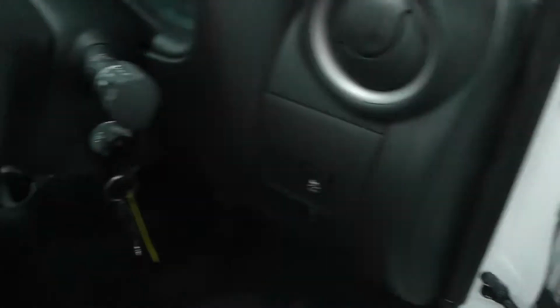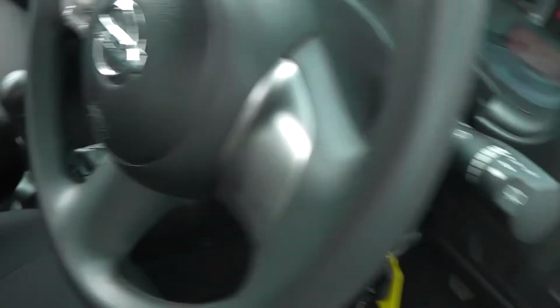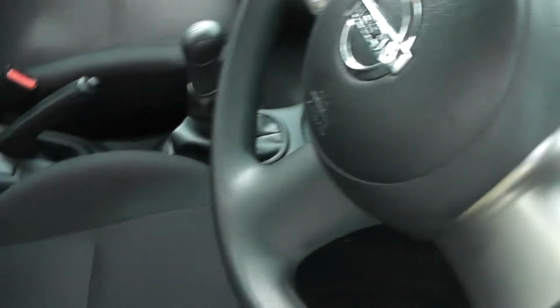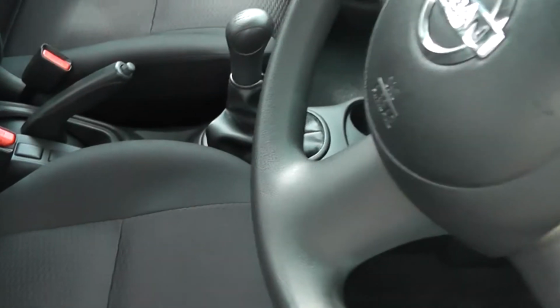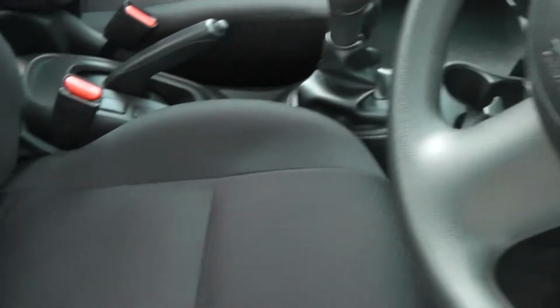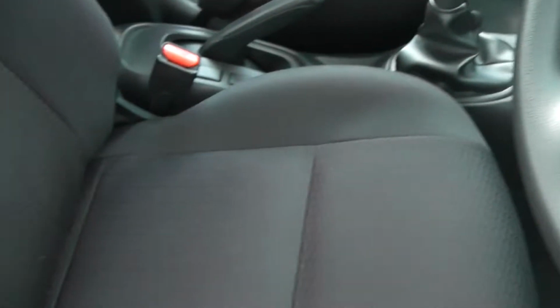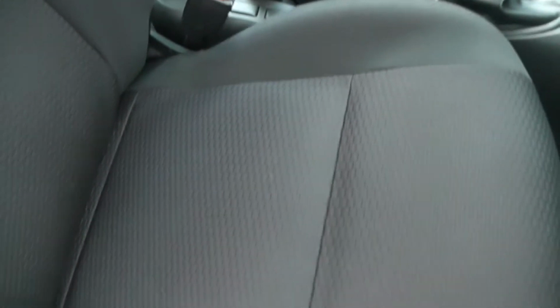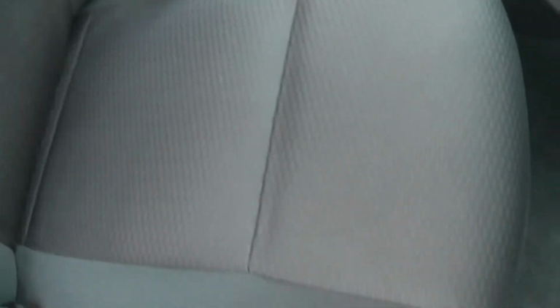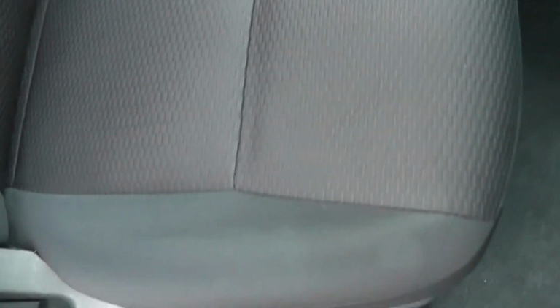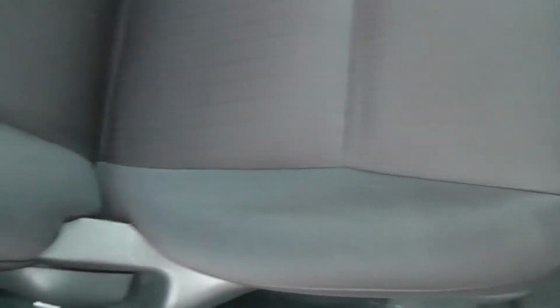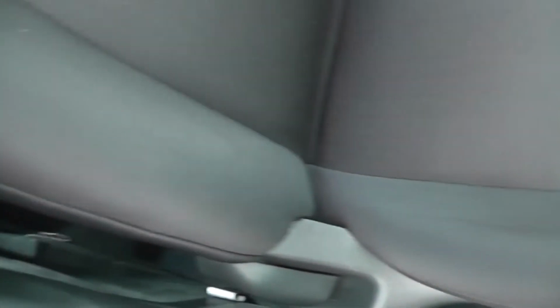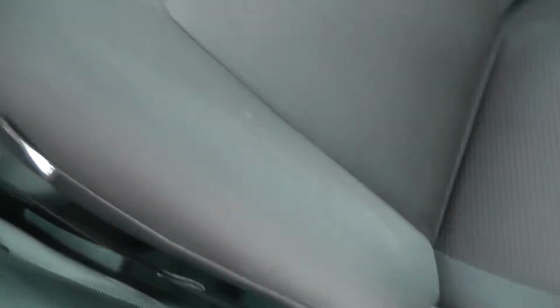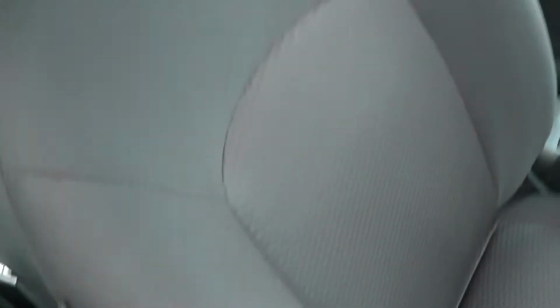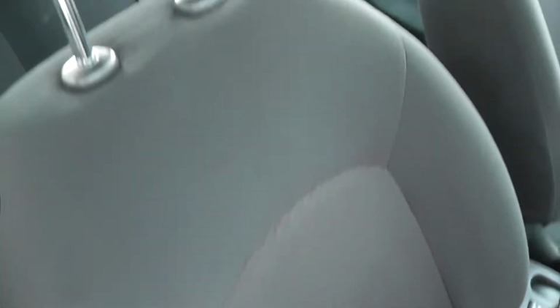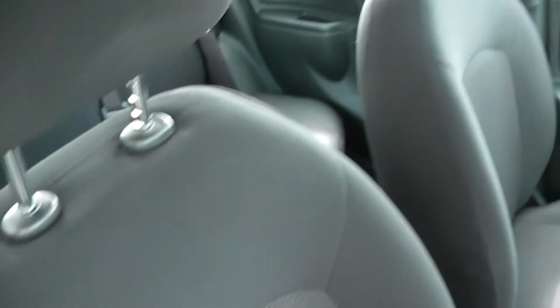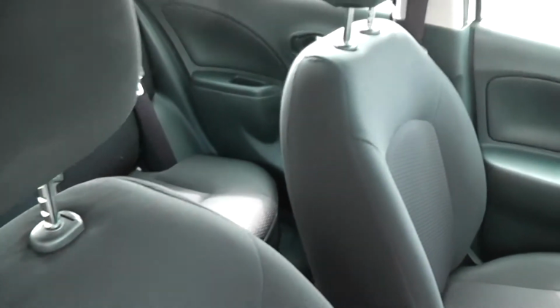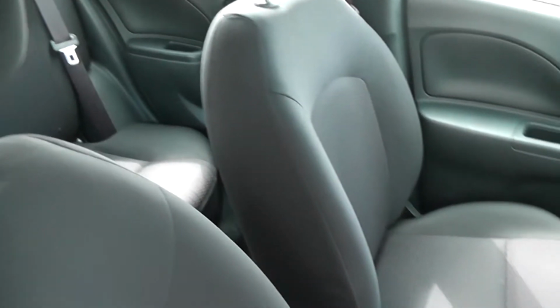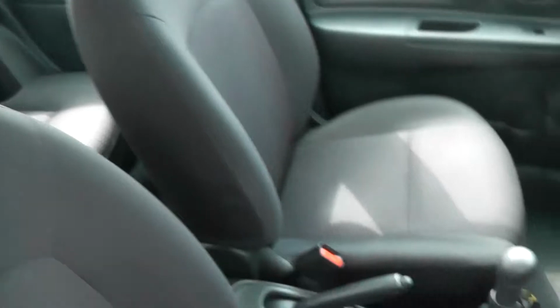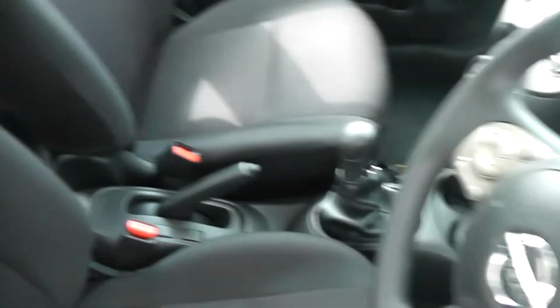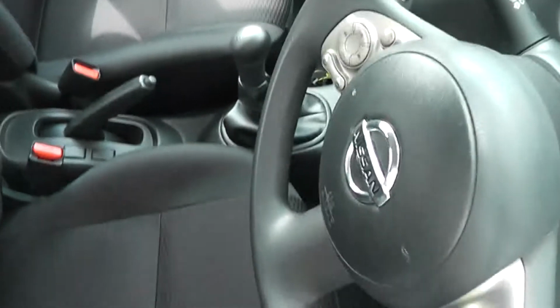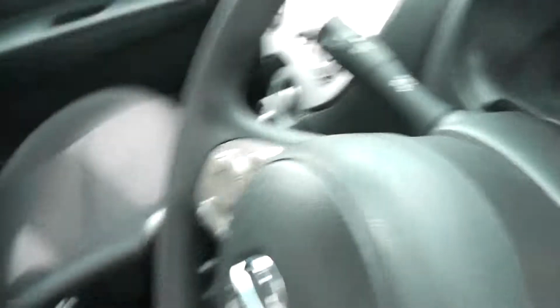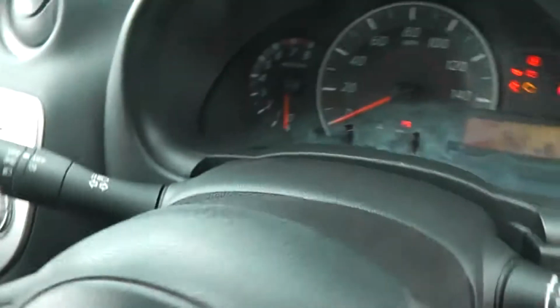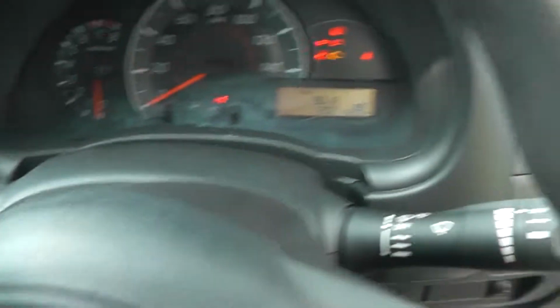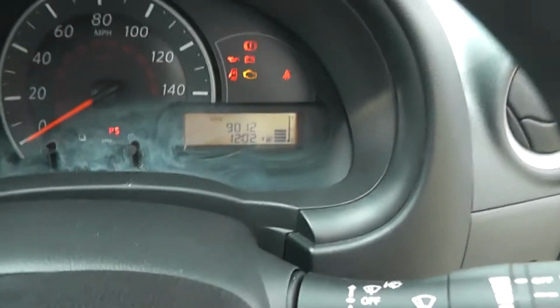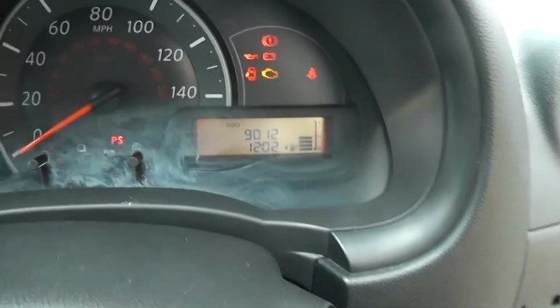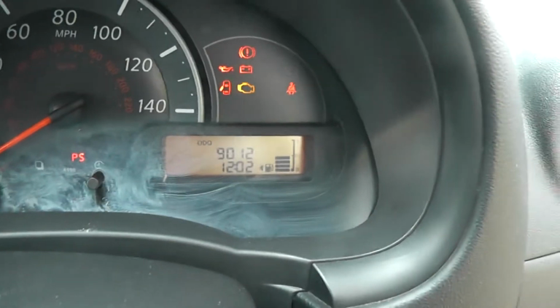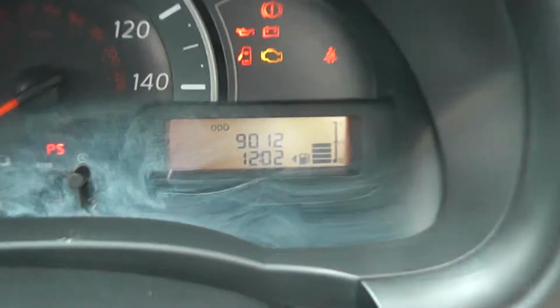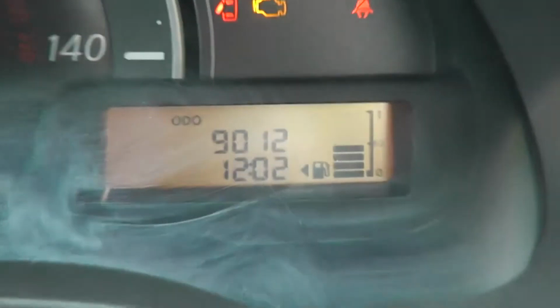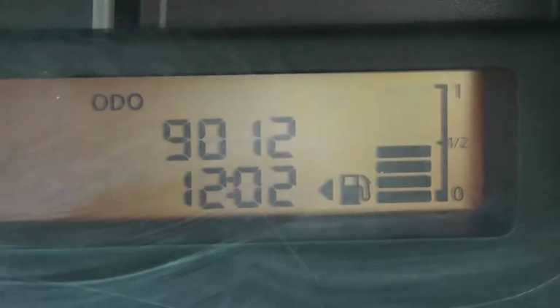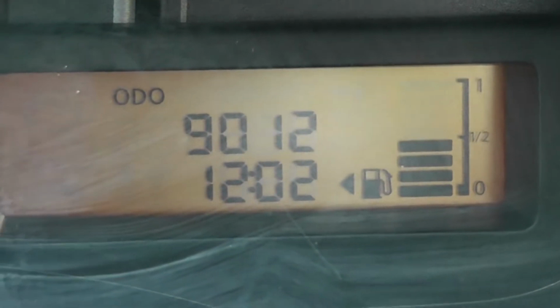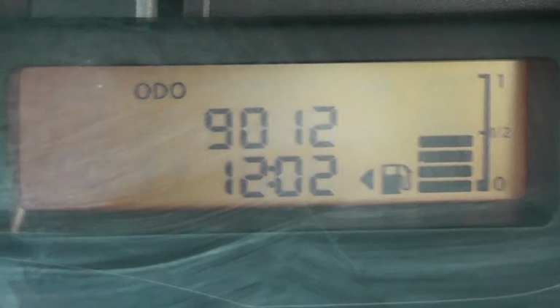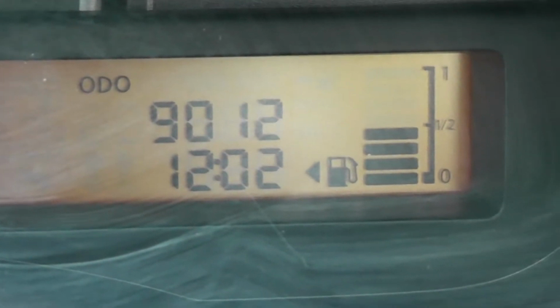Looking inside at the upholstery, it's black cloth and it's in excellent condition. Jumping in to take a look at the current mileage, this stands at 9,012.